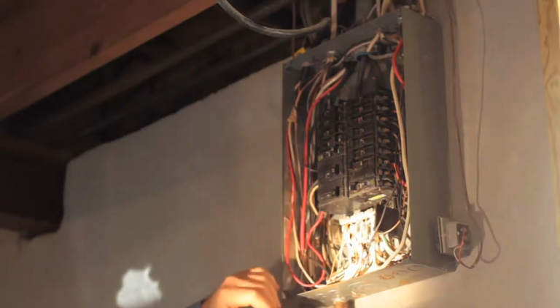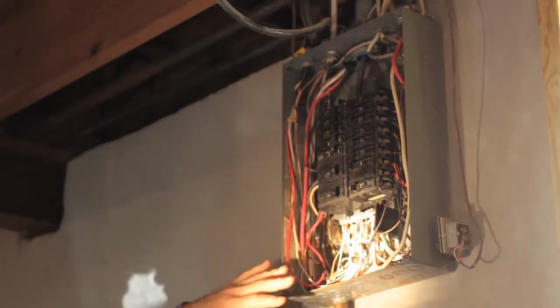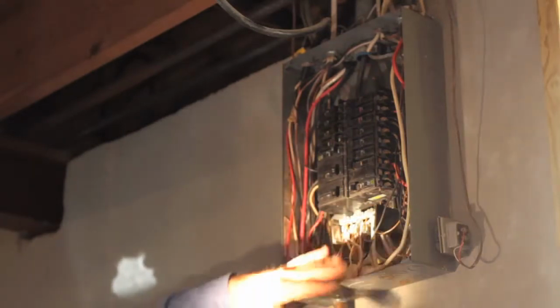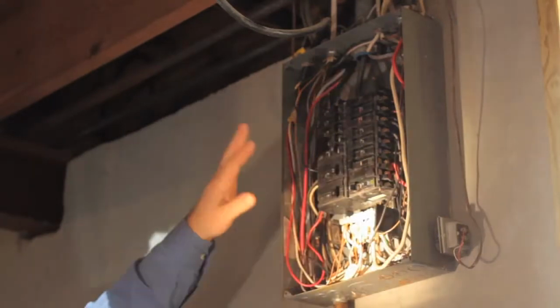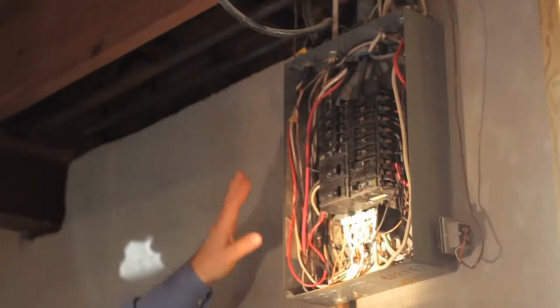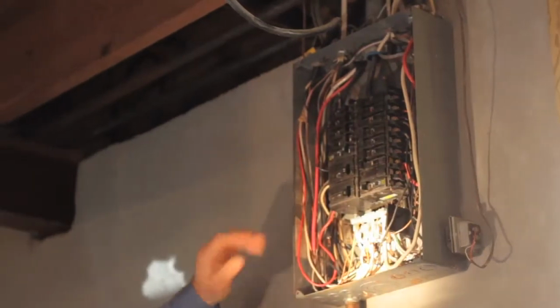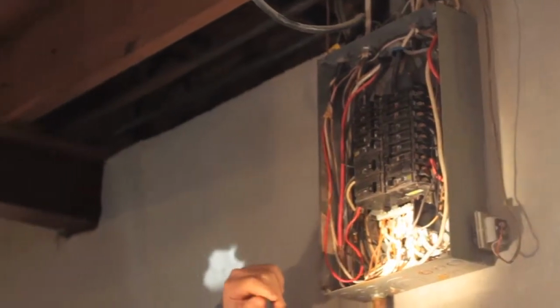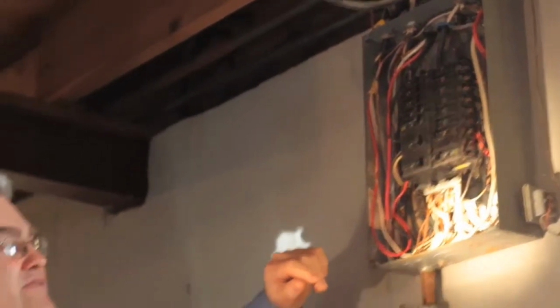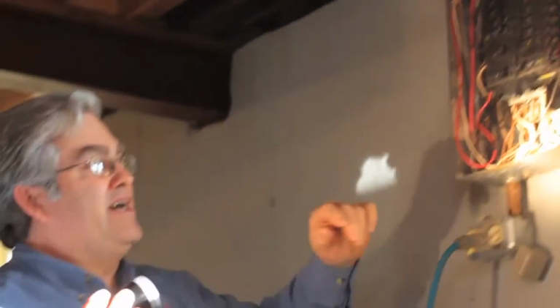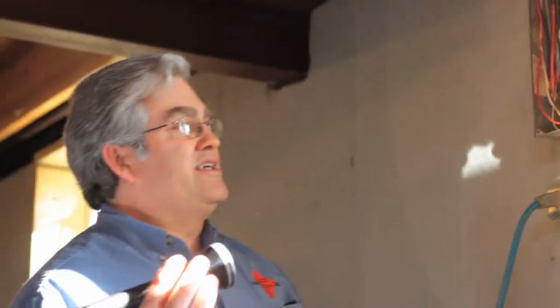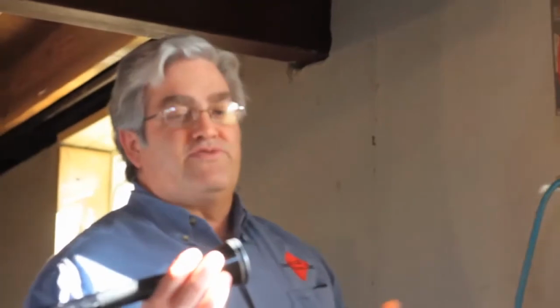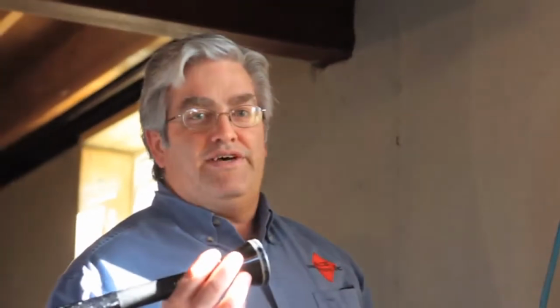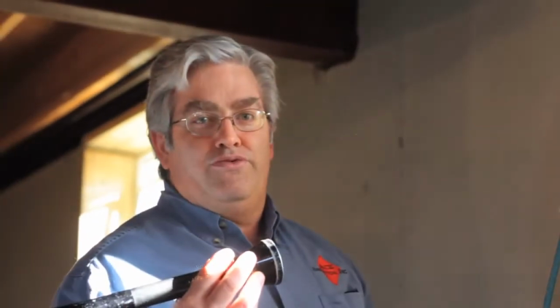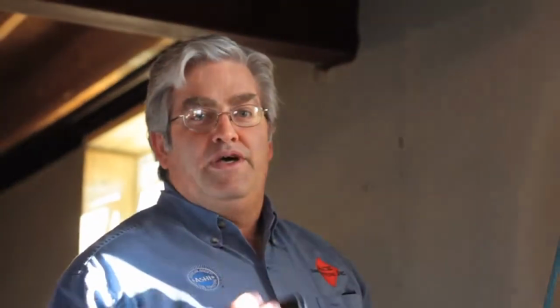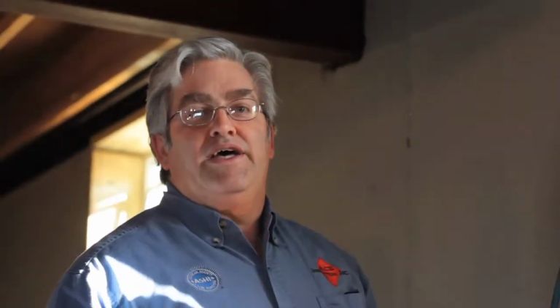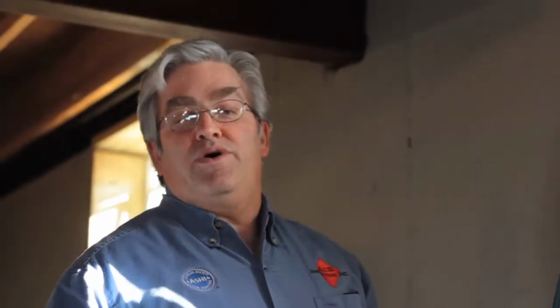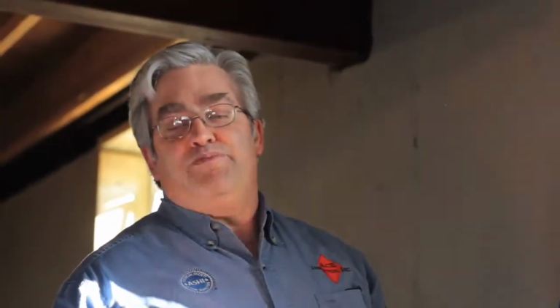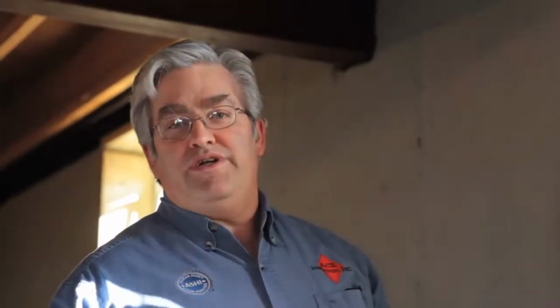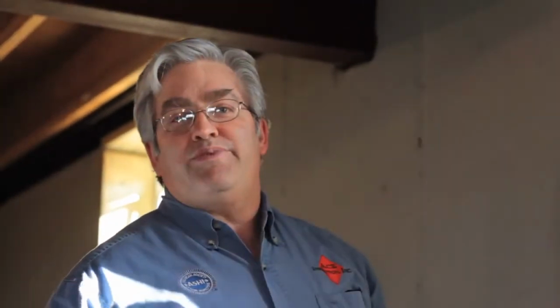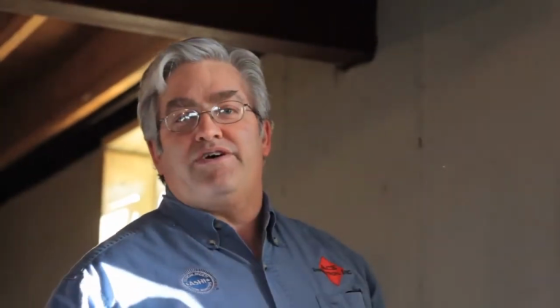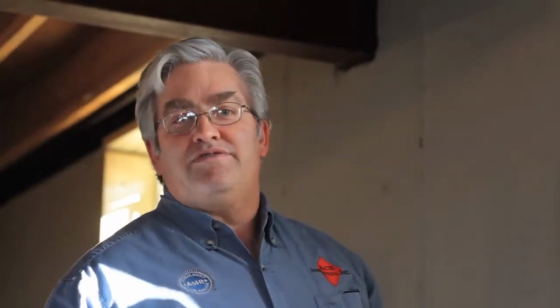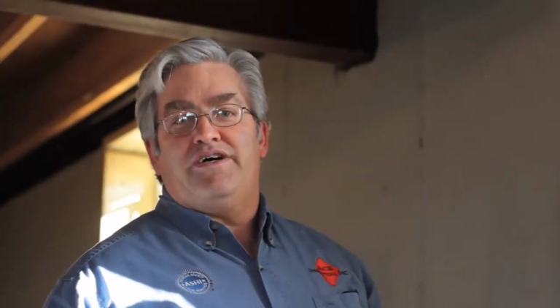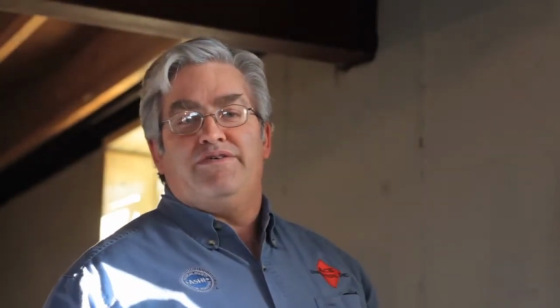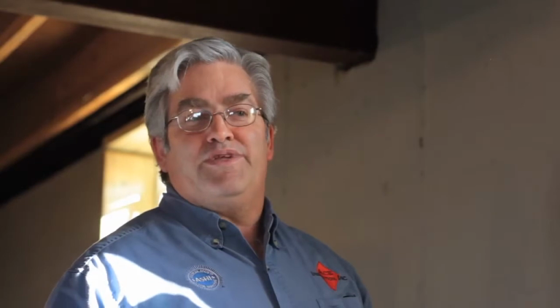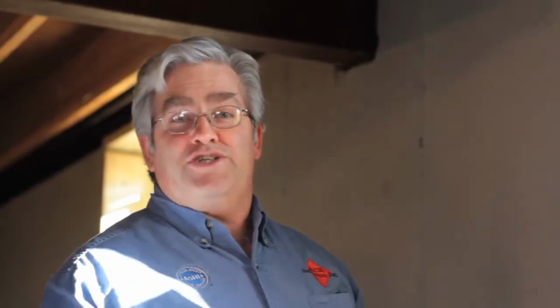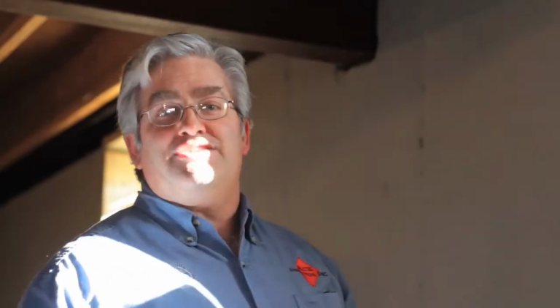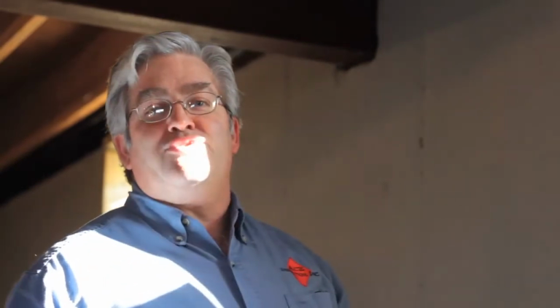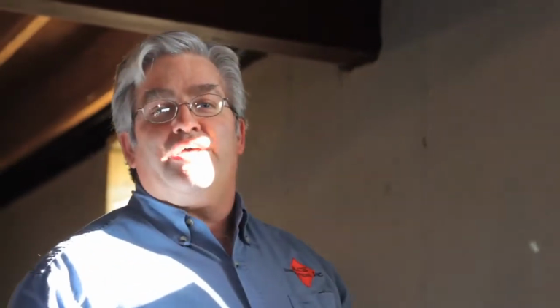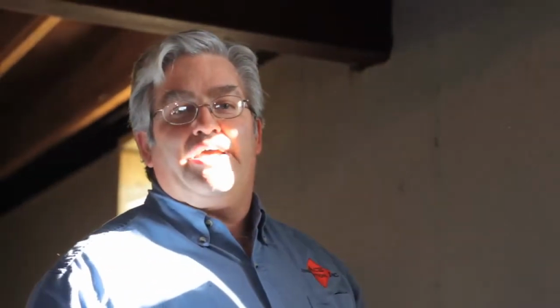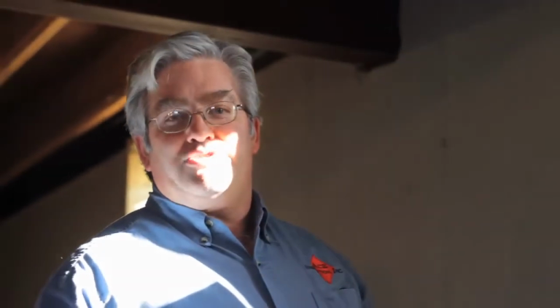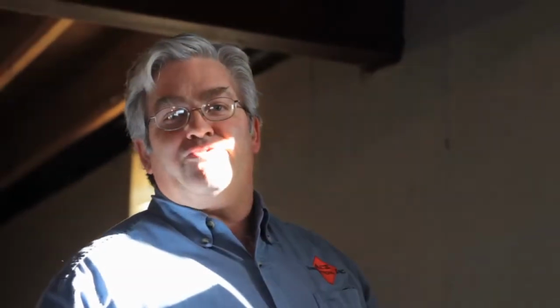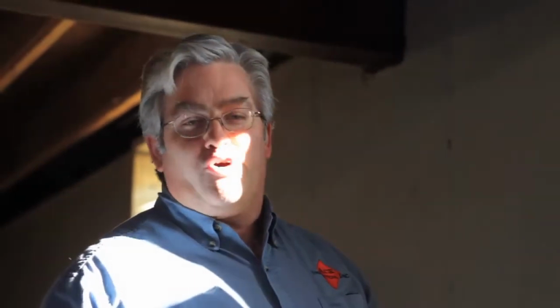So if your electrical panel is operating safely, obviously it makes for a safe home, and an important aspect of our inspection is to have you safe in your home.